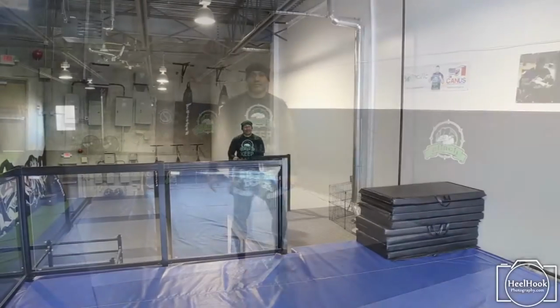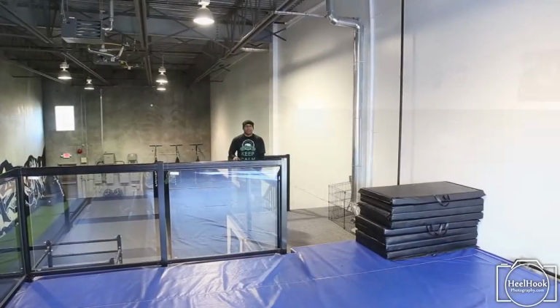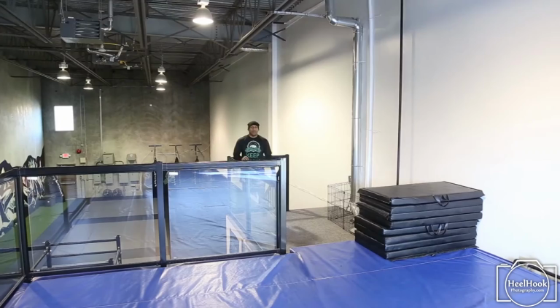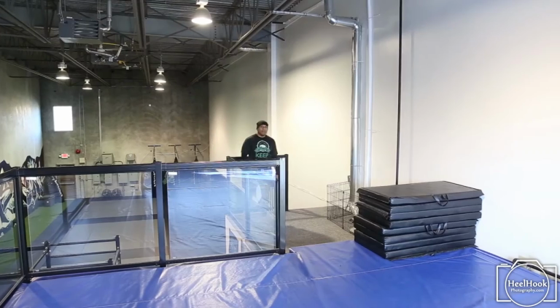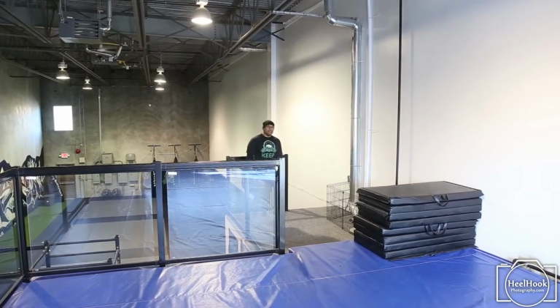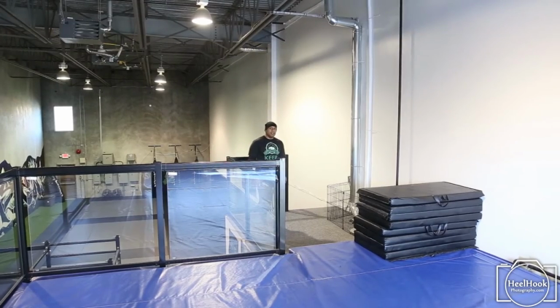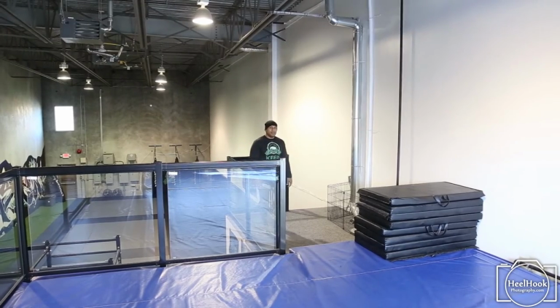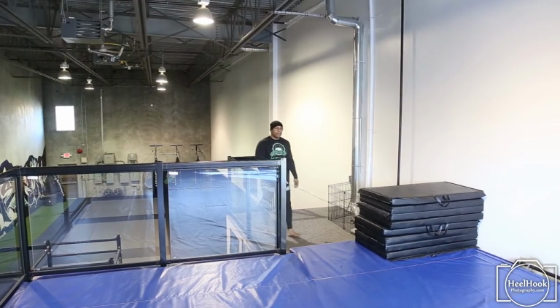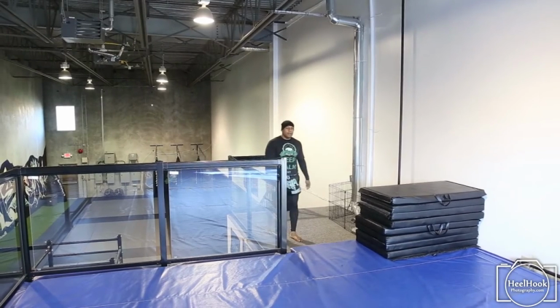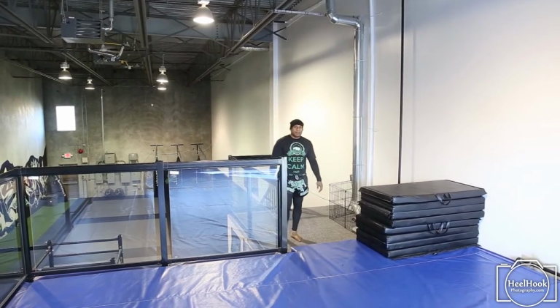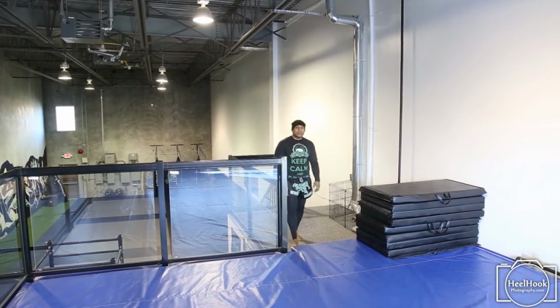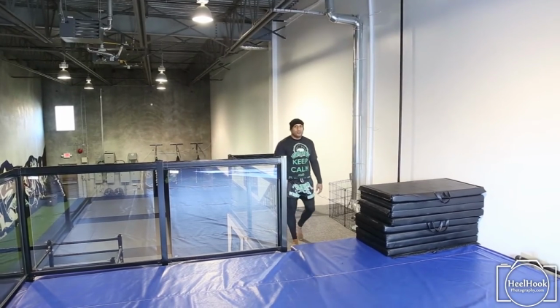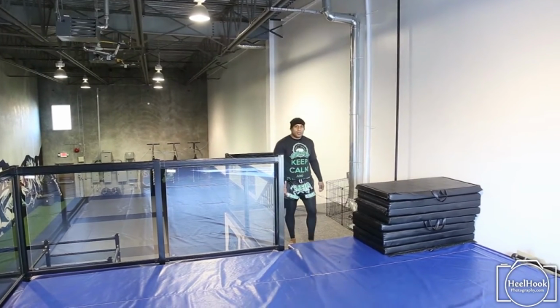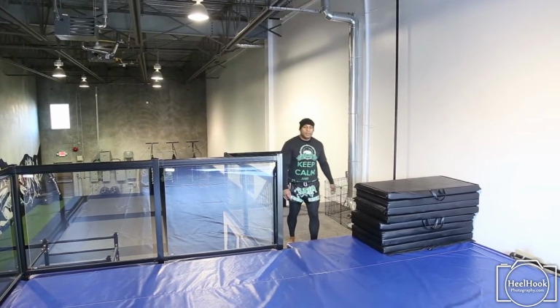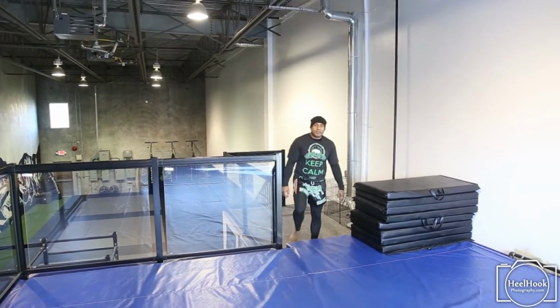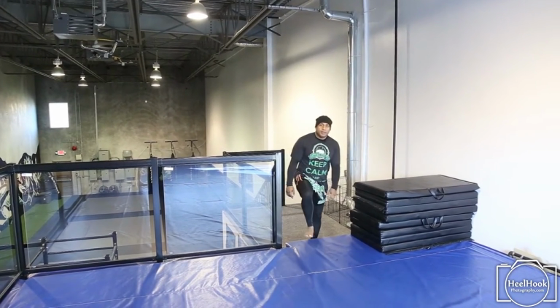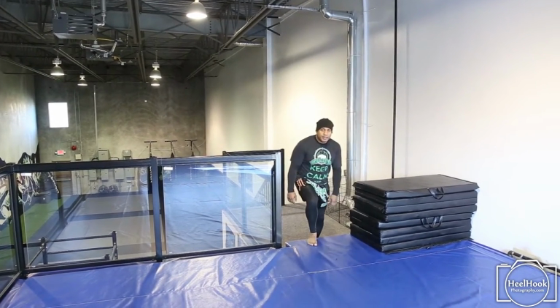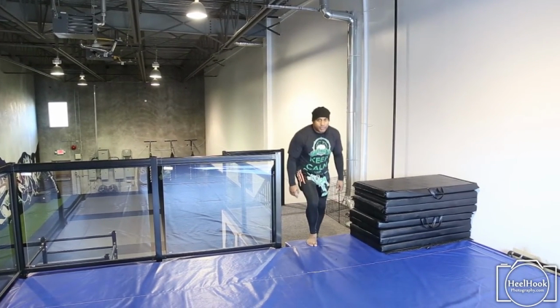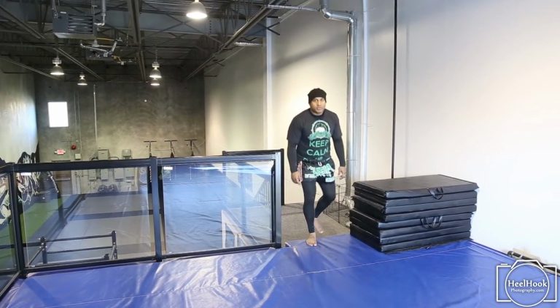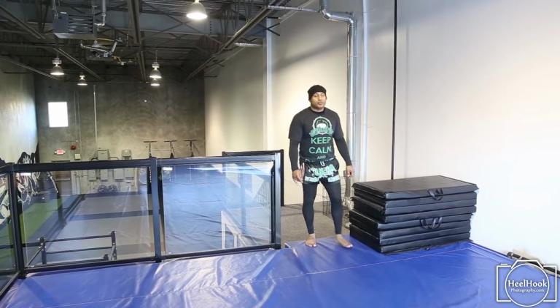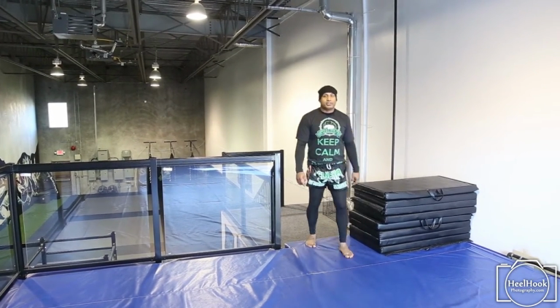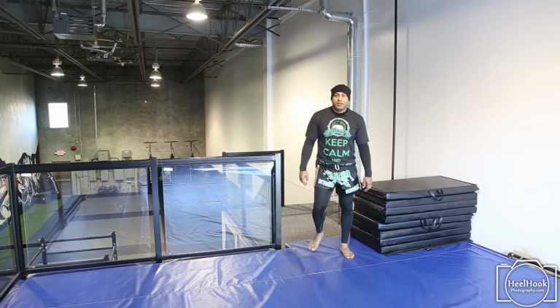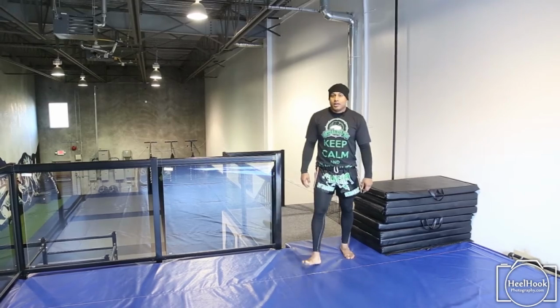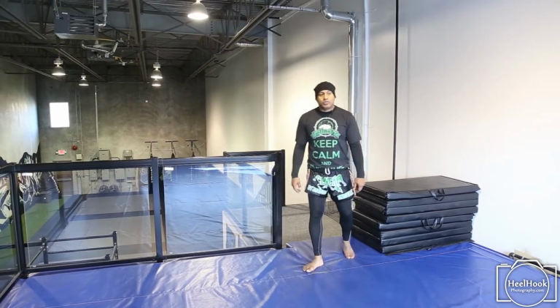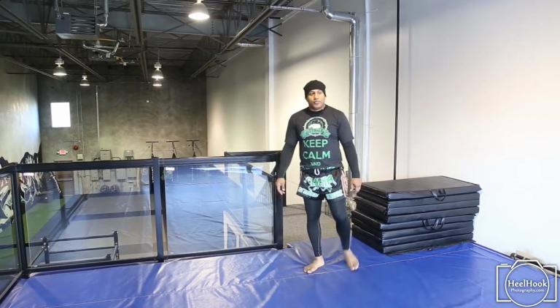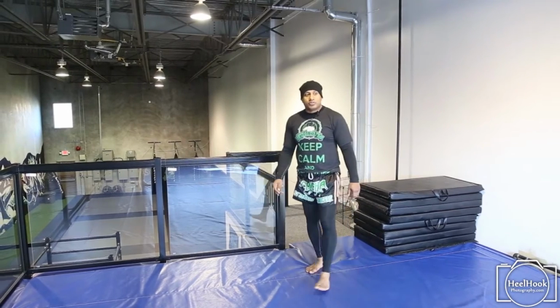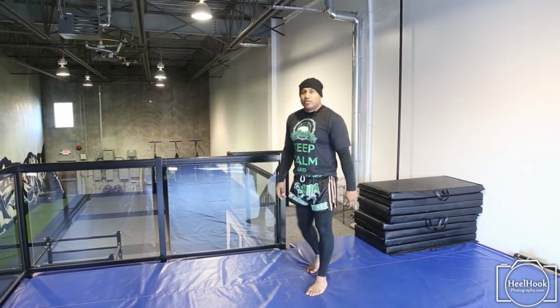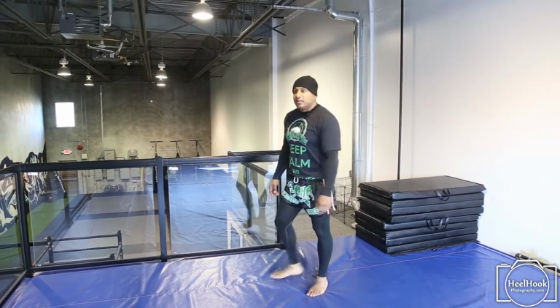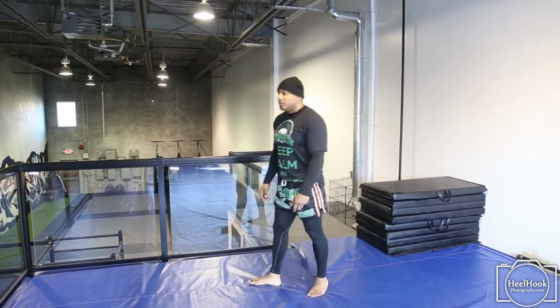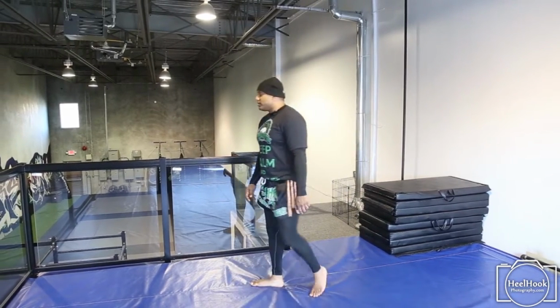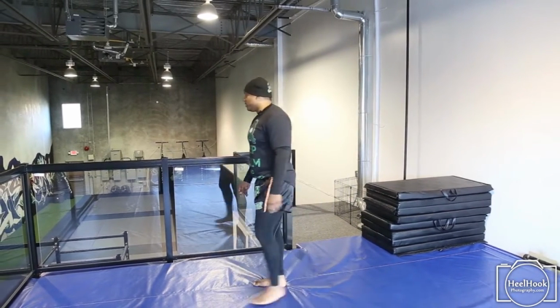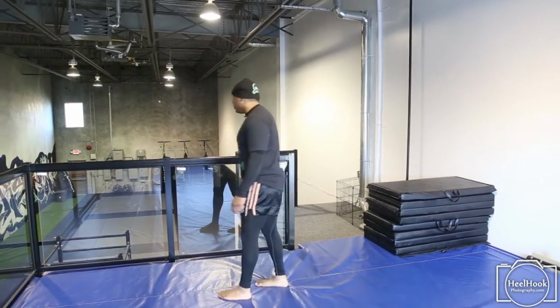Up here we have the mezzanine area. Sometimes the students come a little bit early — they come upstairs to stretch, and we also focus on training the little students up here as well.